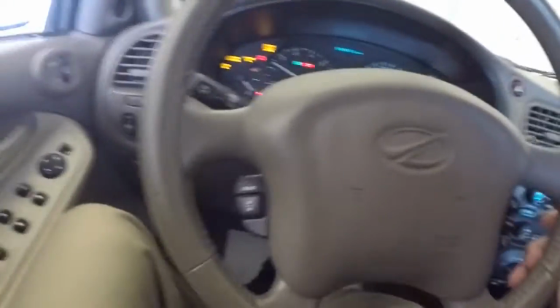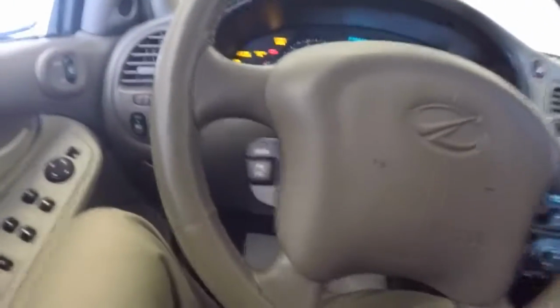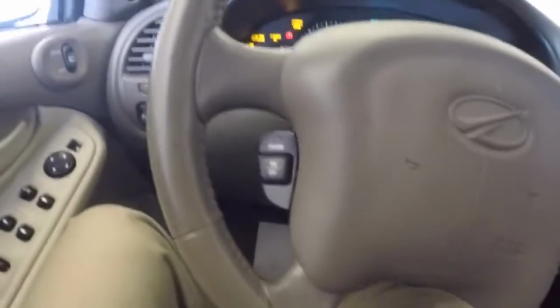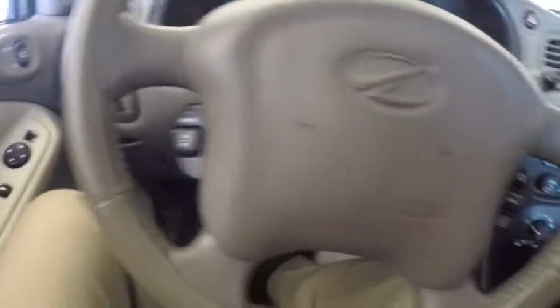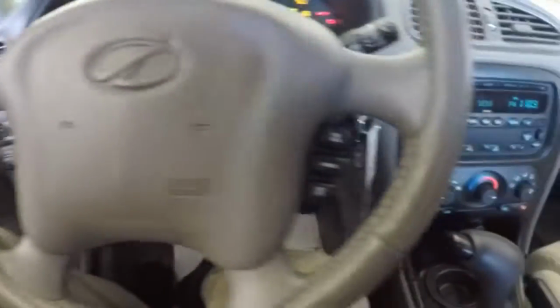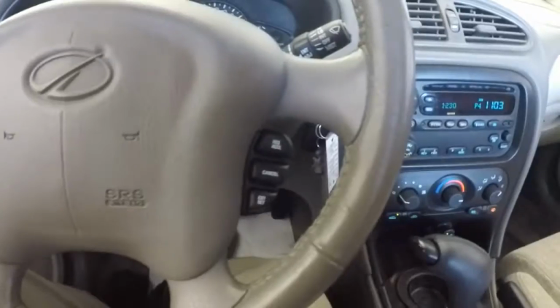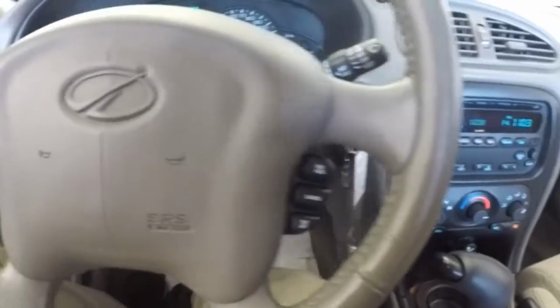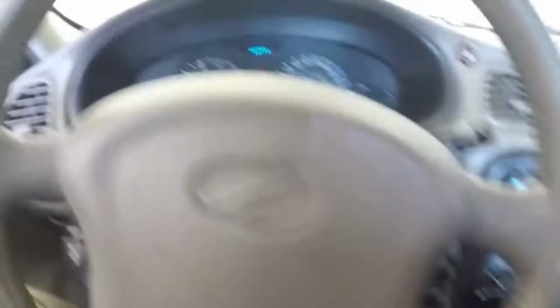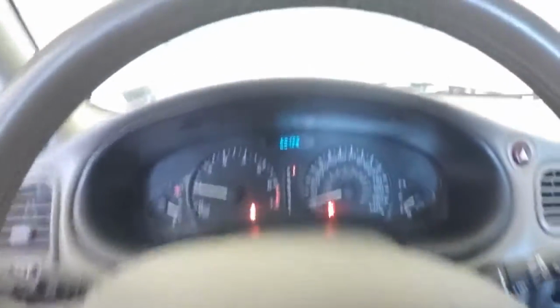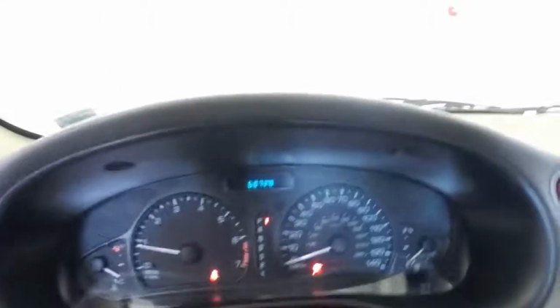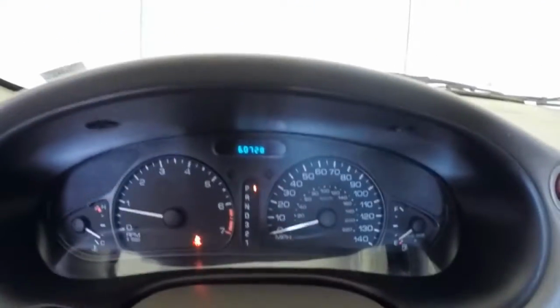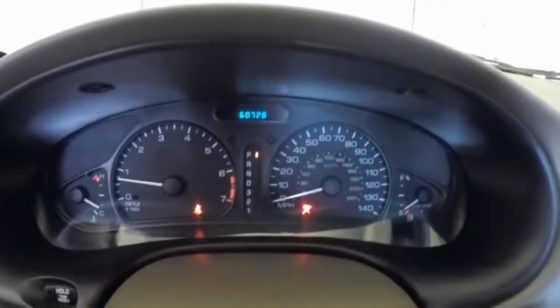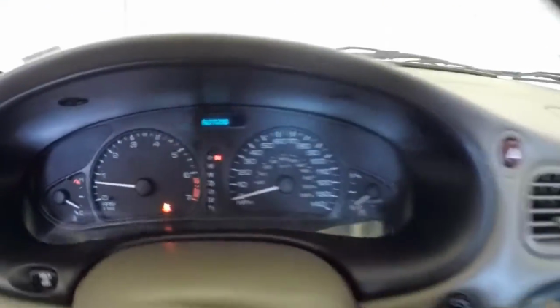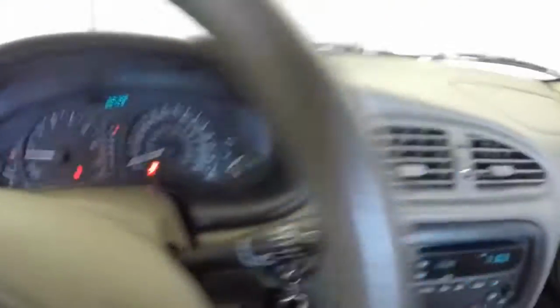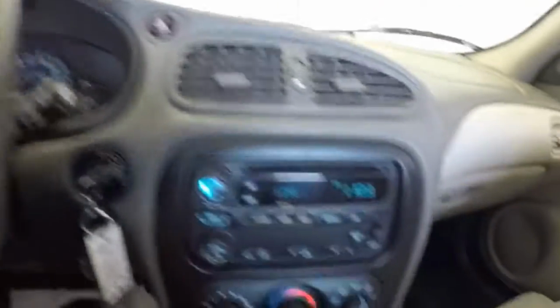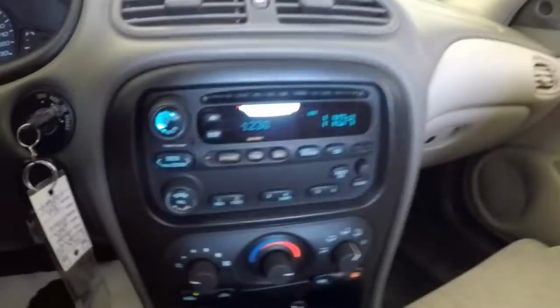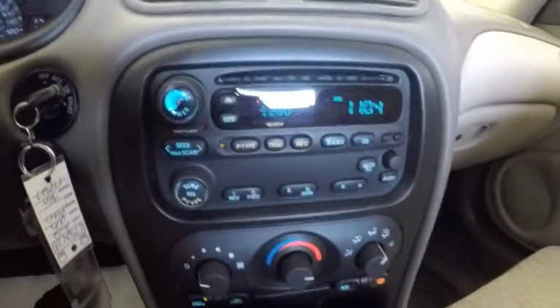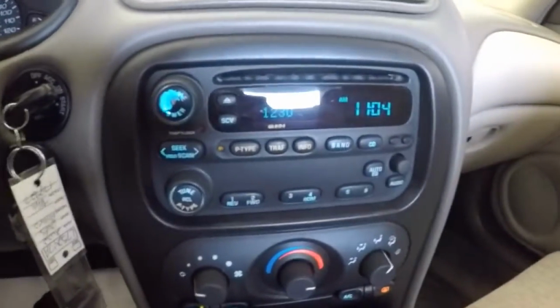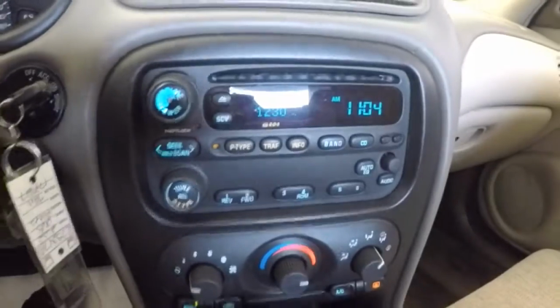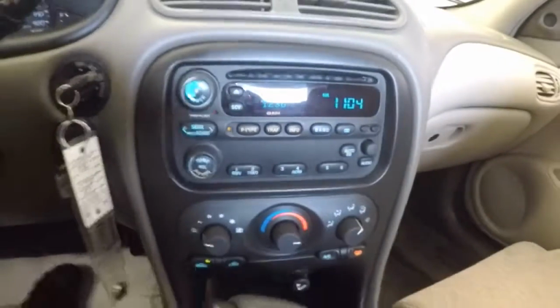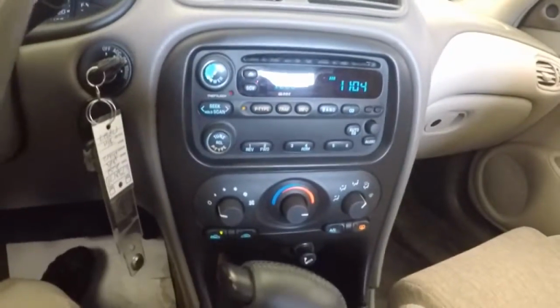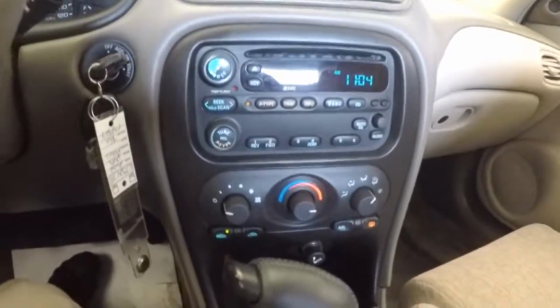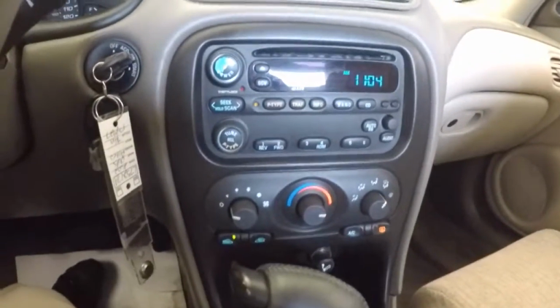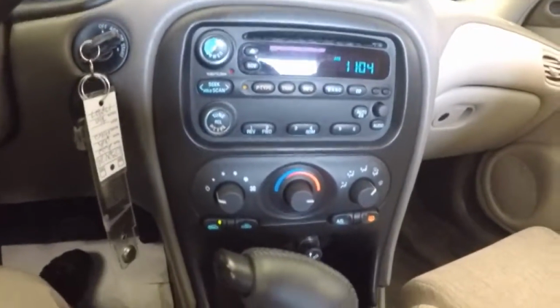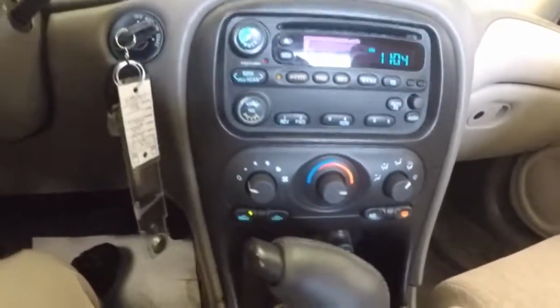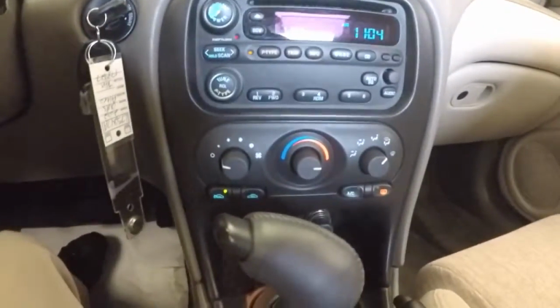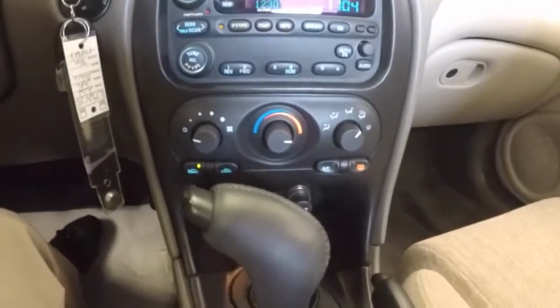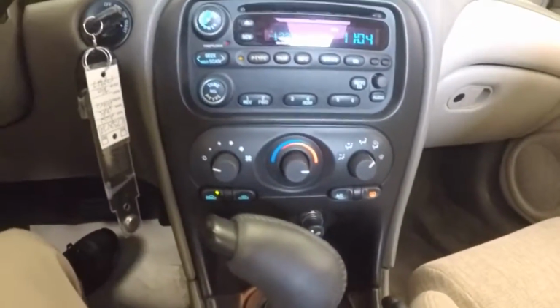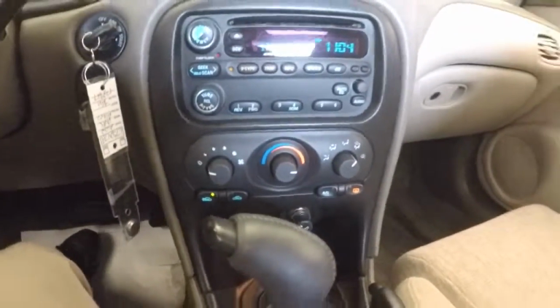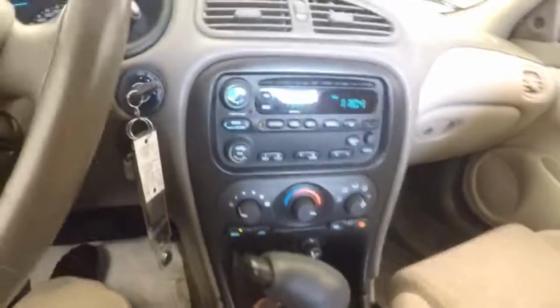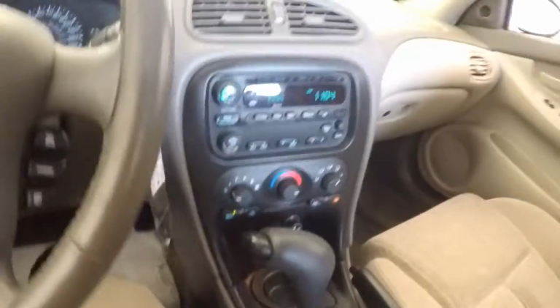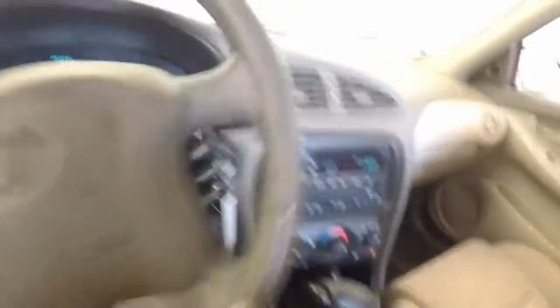Starts right up. Cruise control mounted on the steering wheel. 60,000 miles on a 2002 — that's kind of nice. CD player, AM FM radio, heat controls, air conditioning.